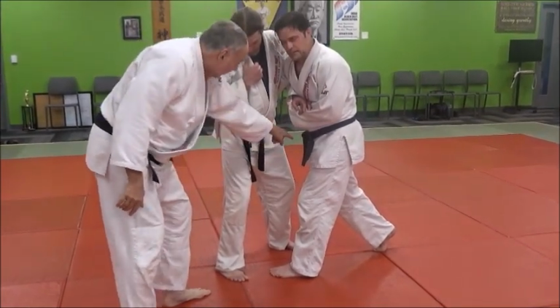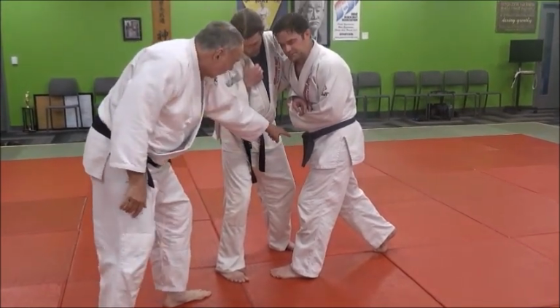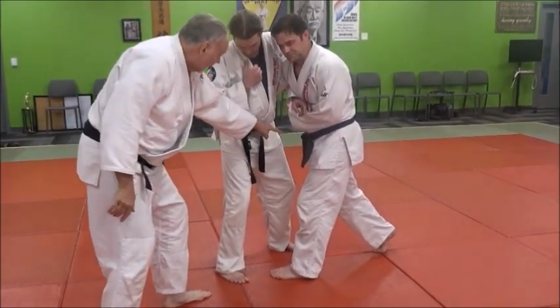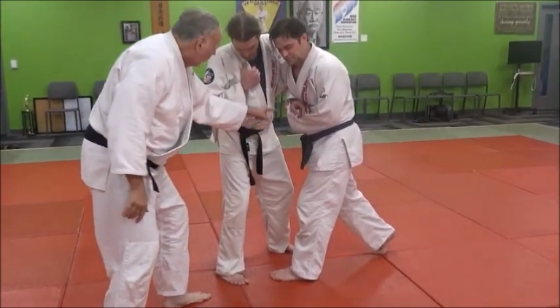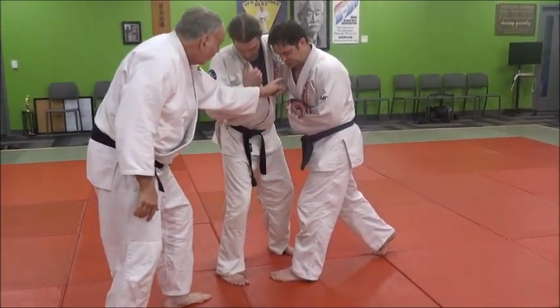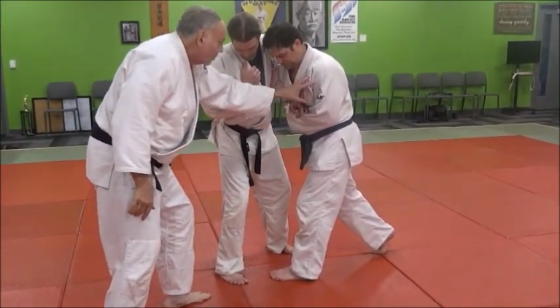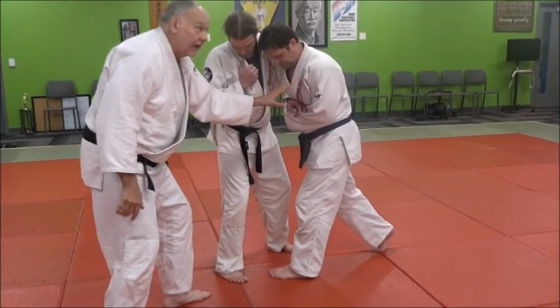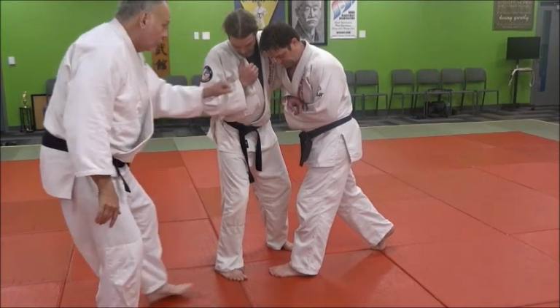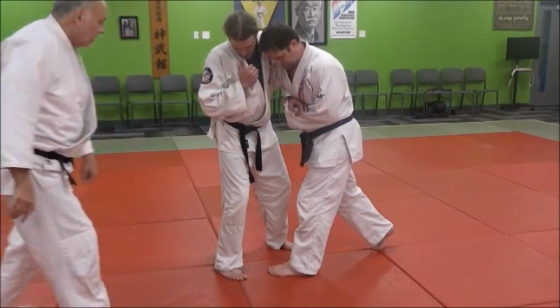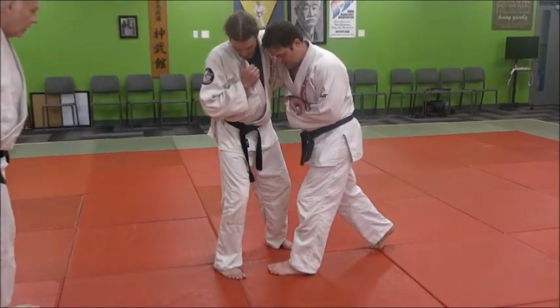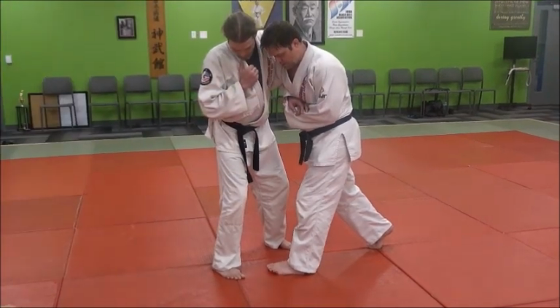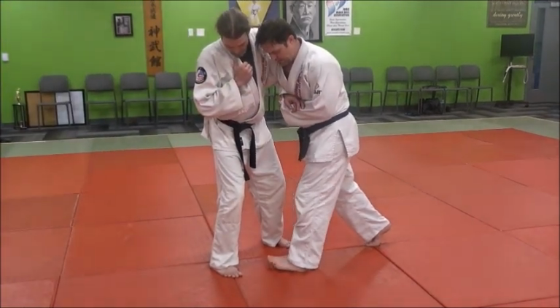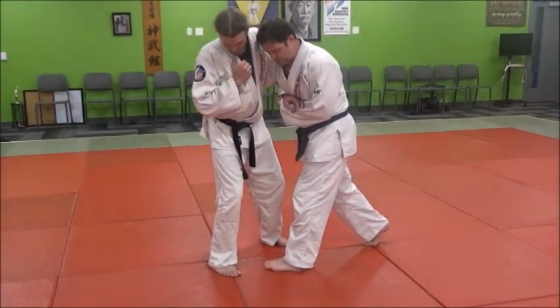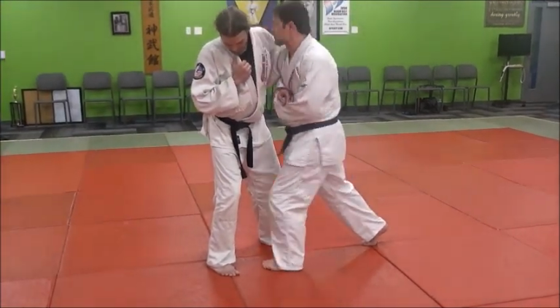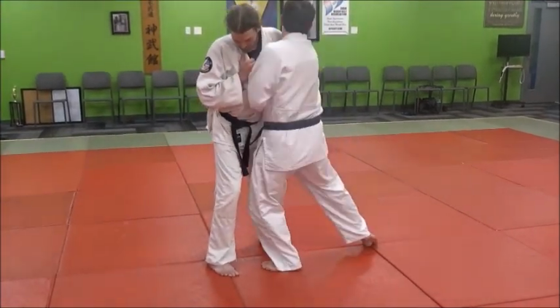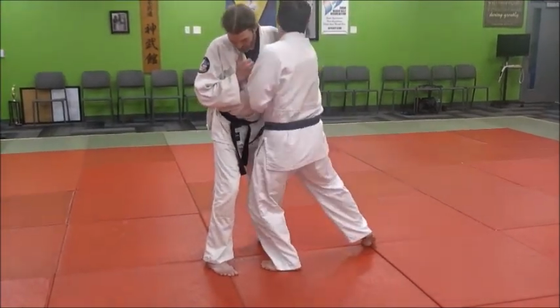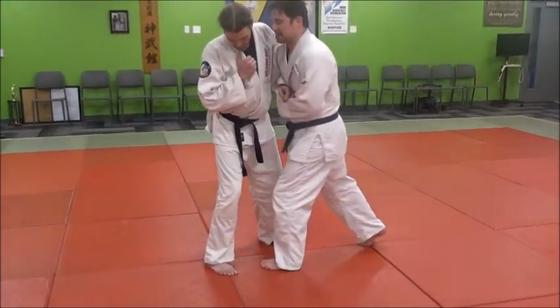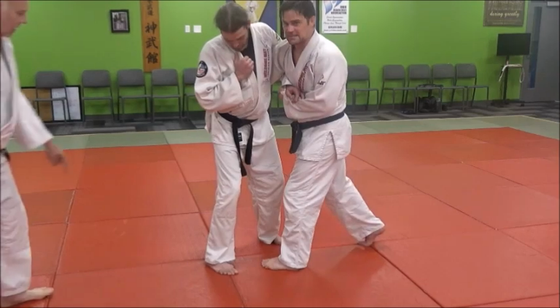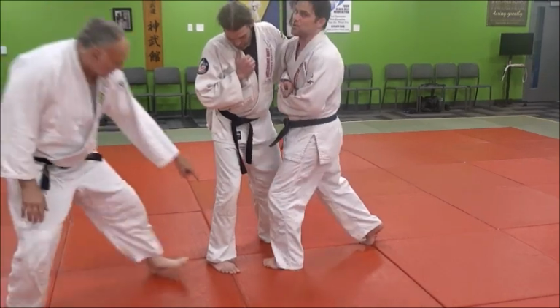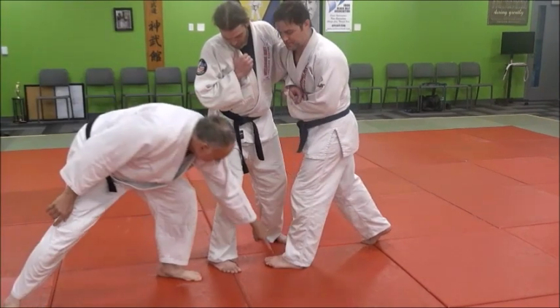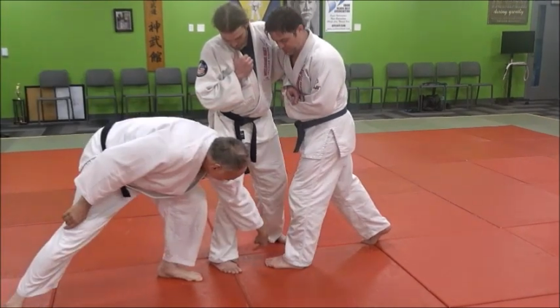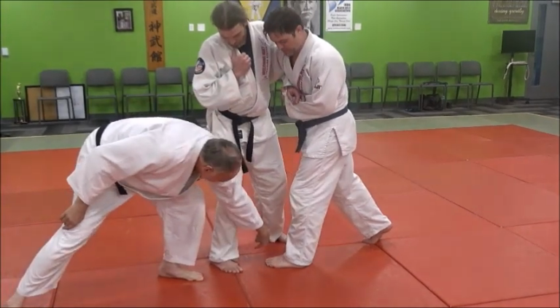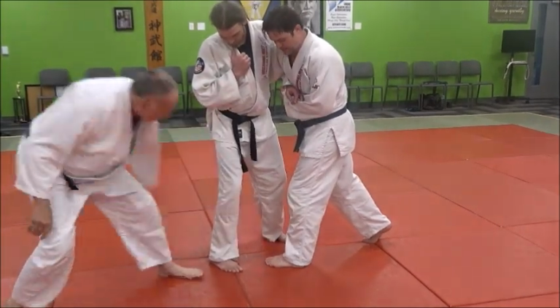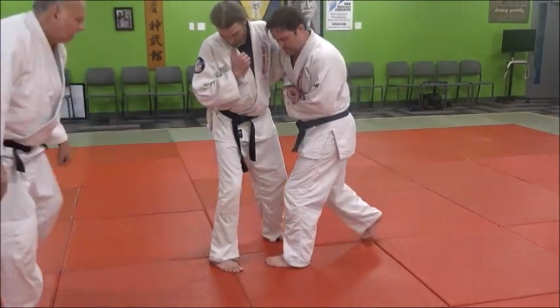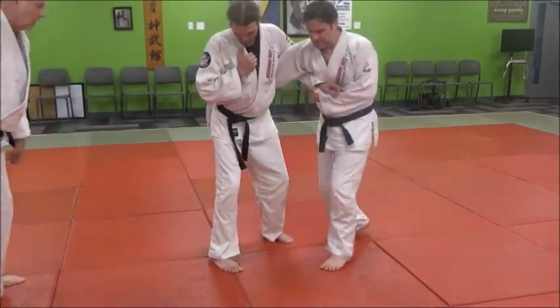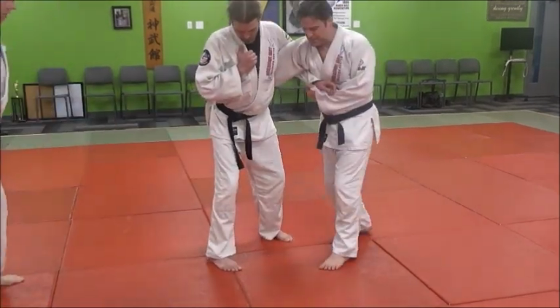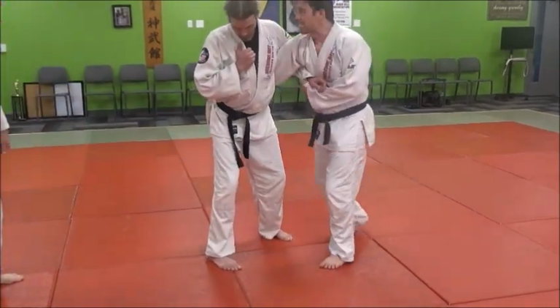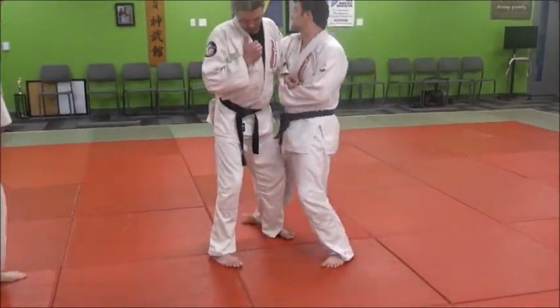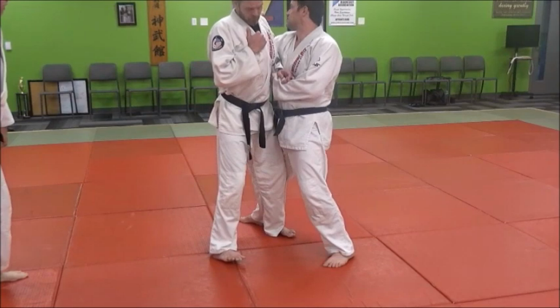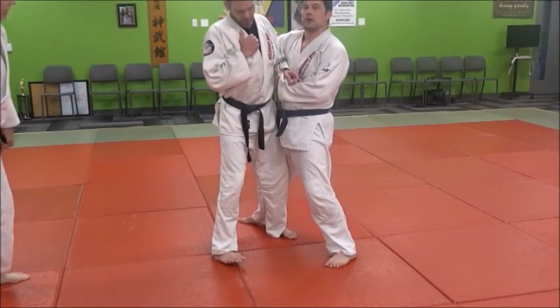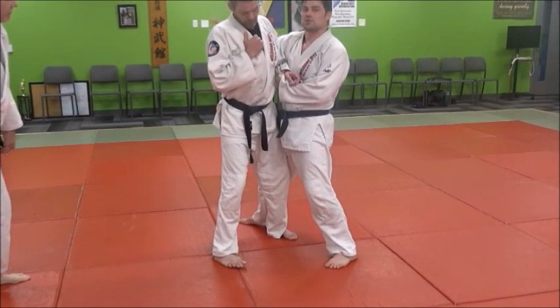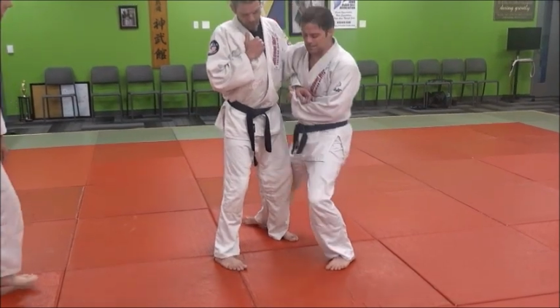Watch what he does with his right leg and watch how he turns his body as he throws it. That foot turning in this way gives me that back axis, so it's more of a front throw. If I went this way, I'd basically be going that way, which he can step out.